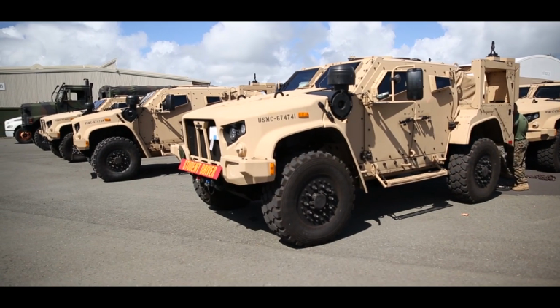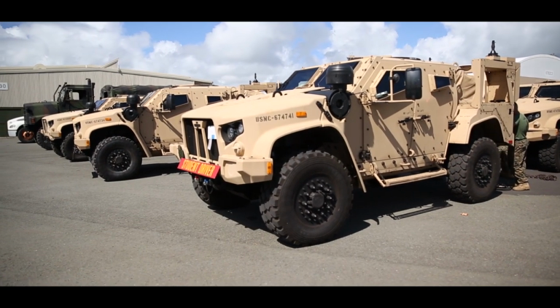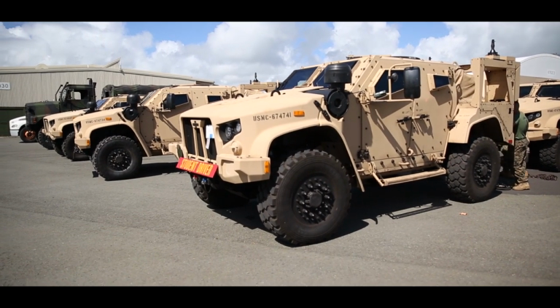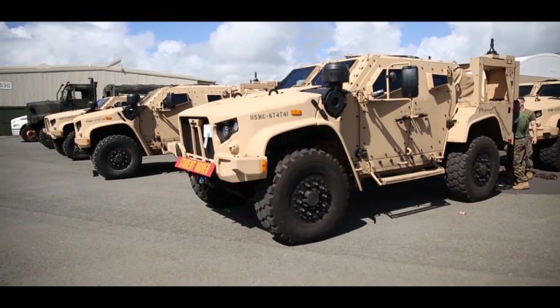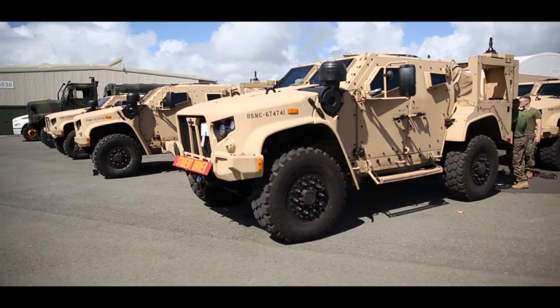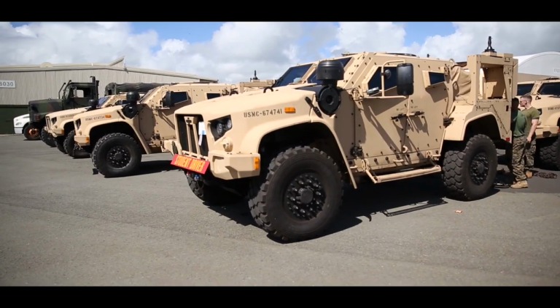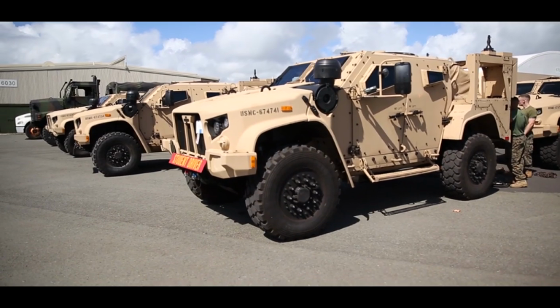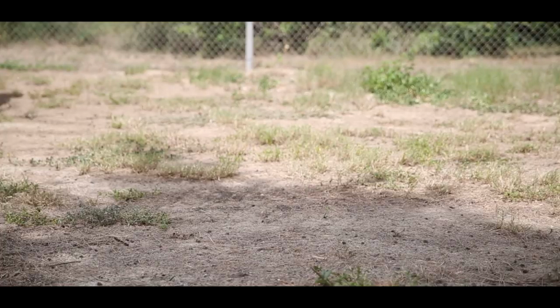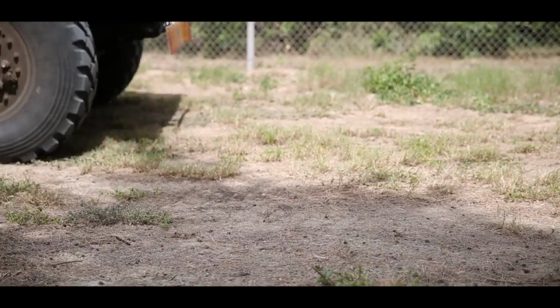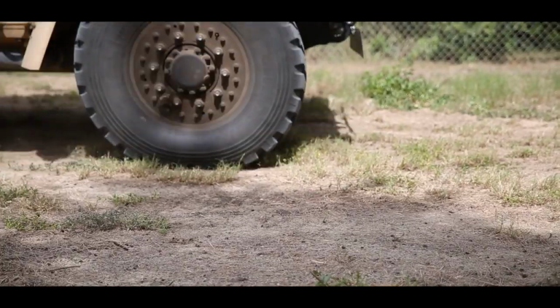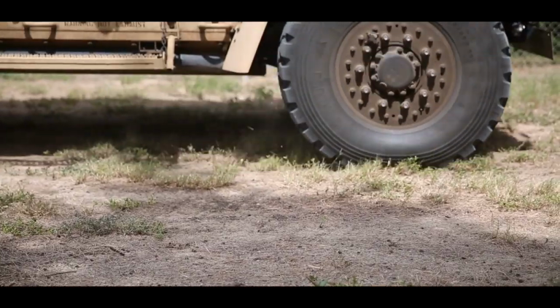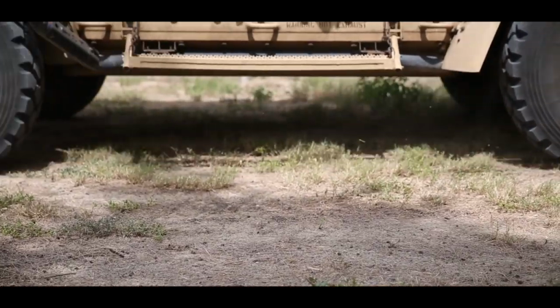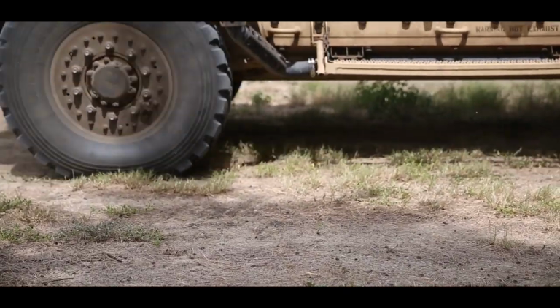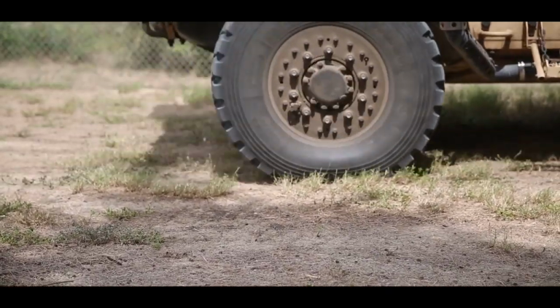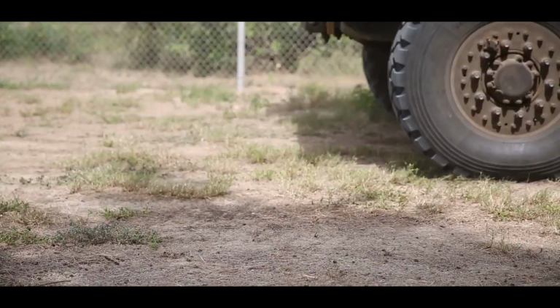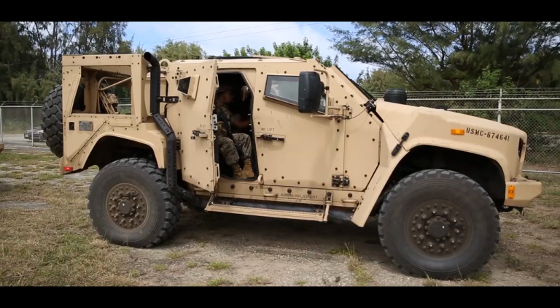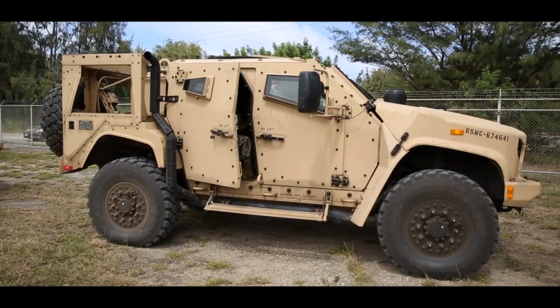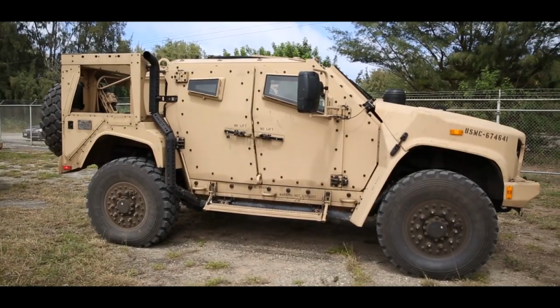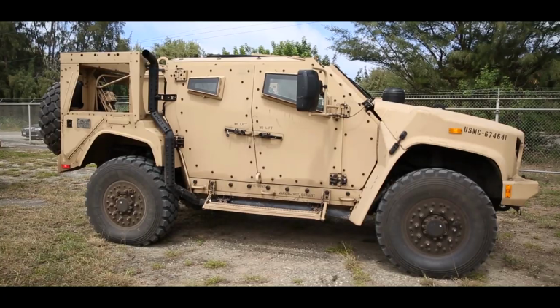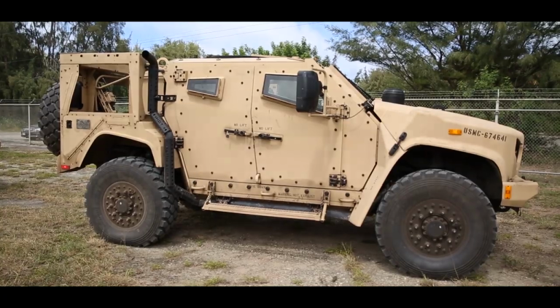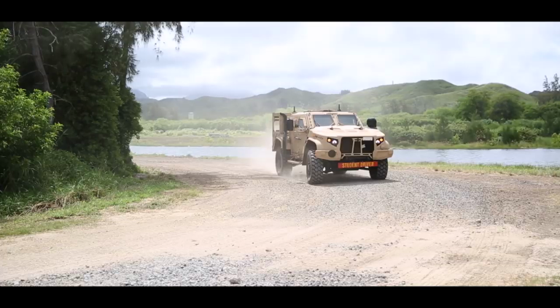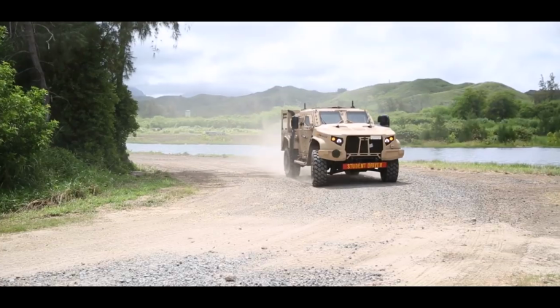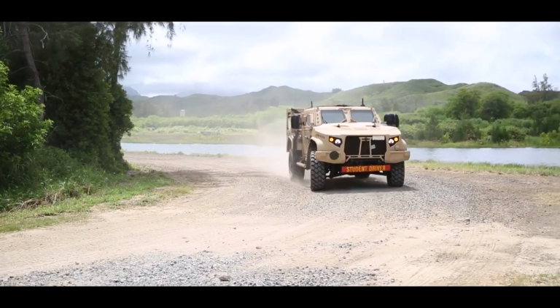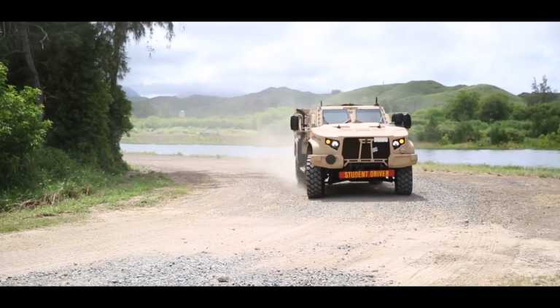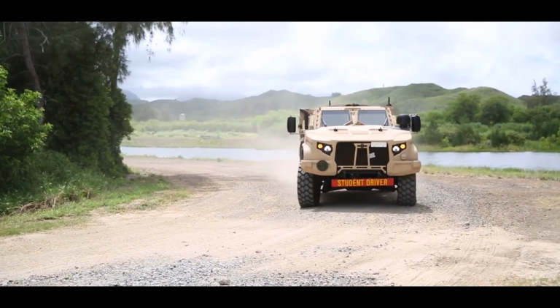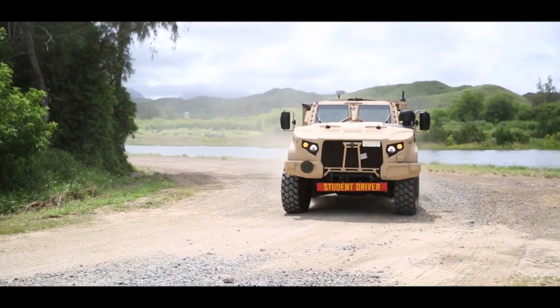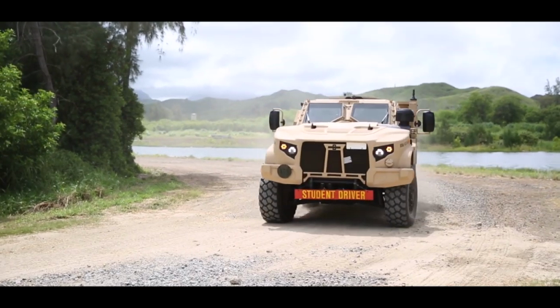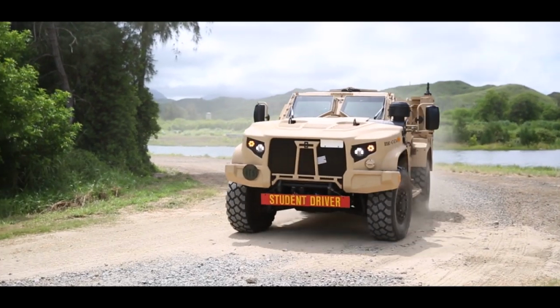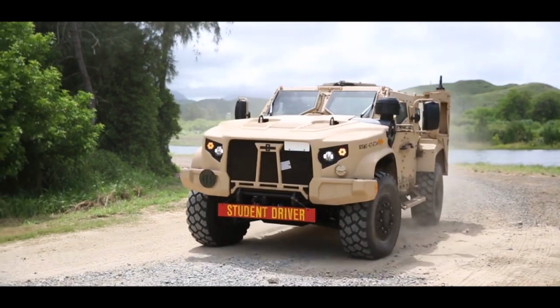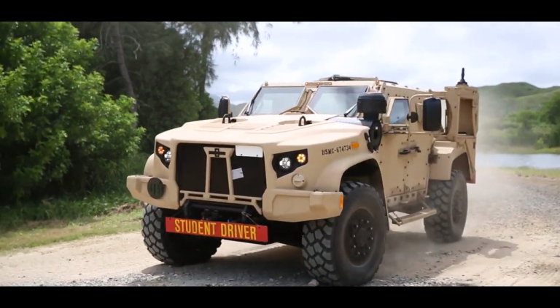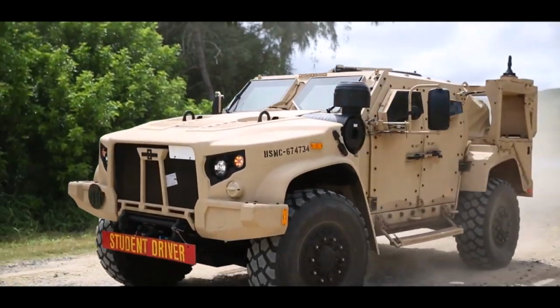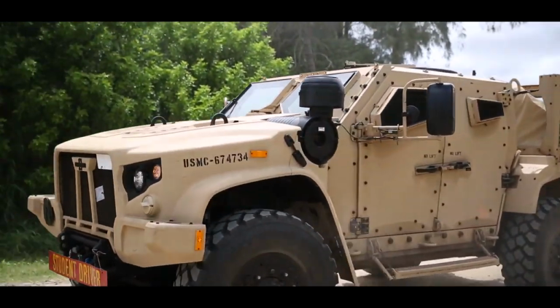The JLTV has several capabilities: off-road mobility, enhanced protection, and sheer power. It's only going to help our warfighters excel in combat.